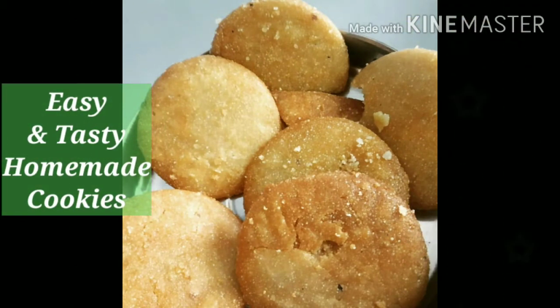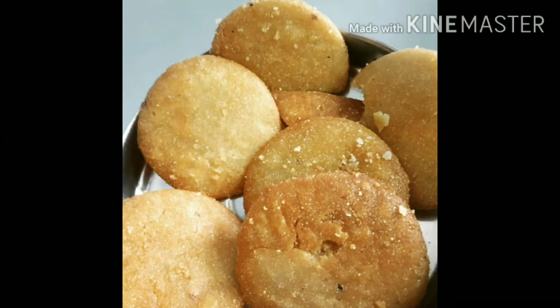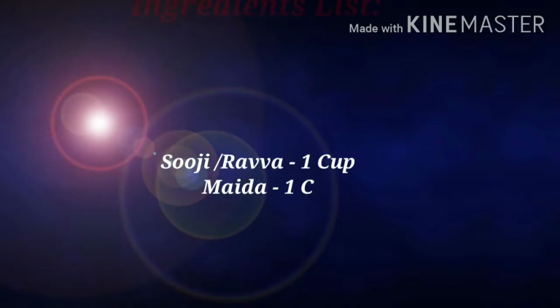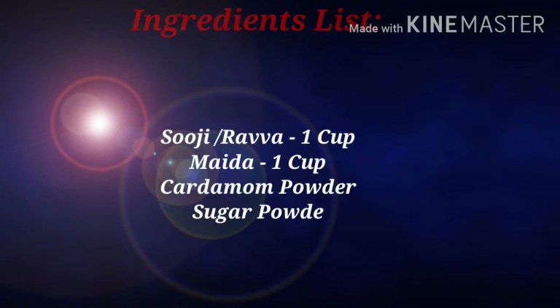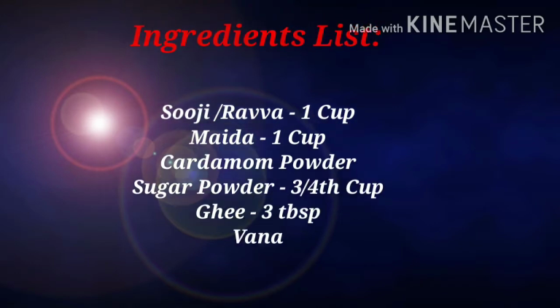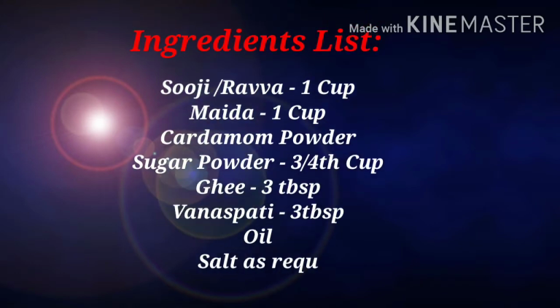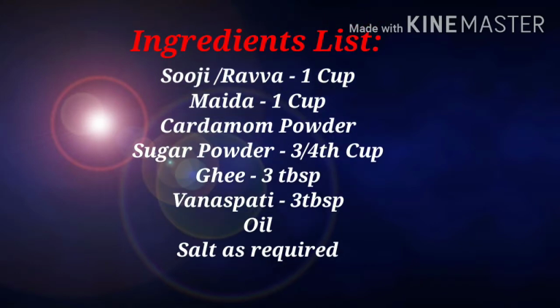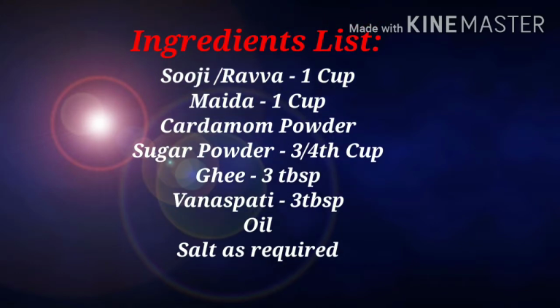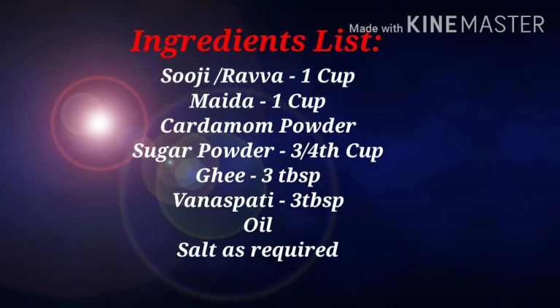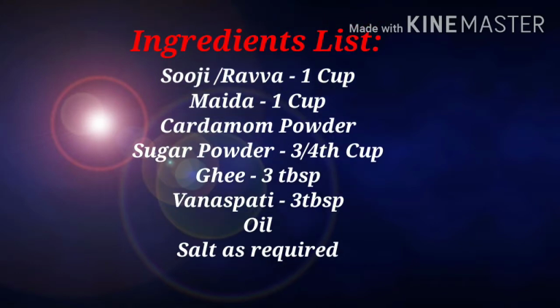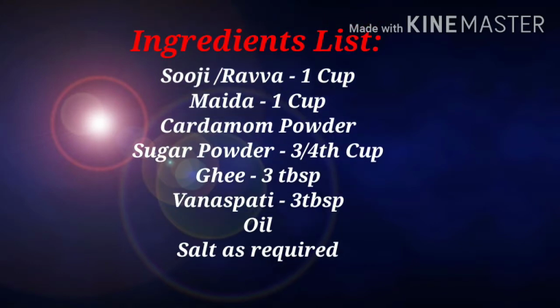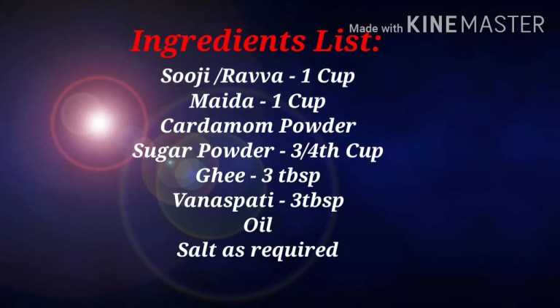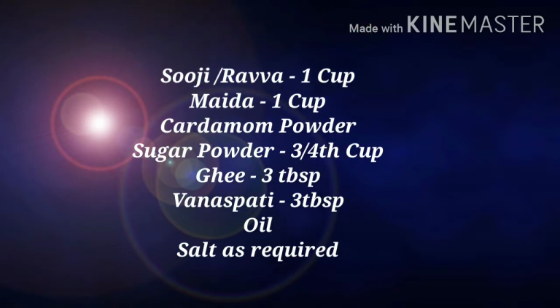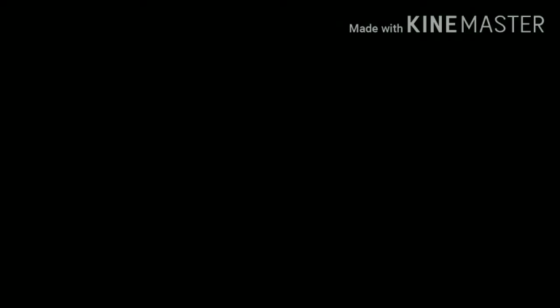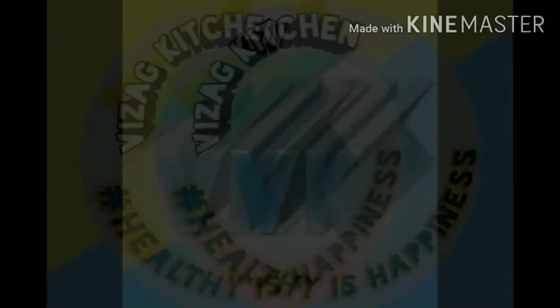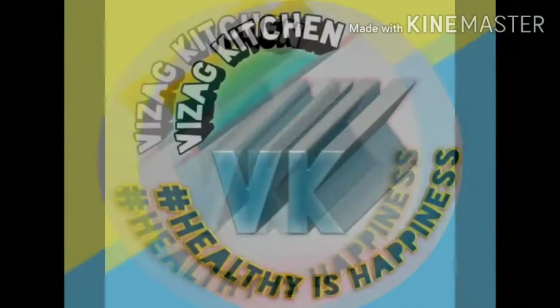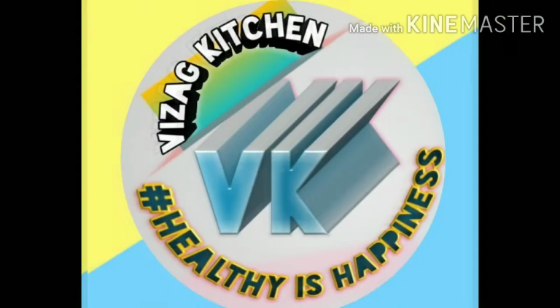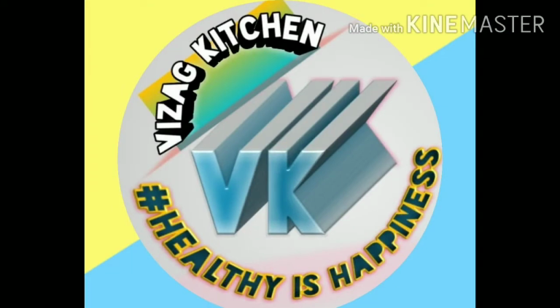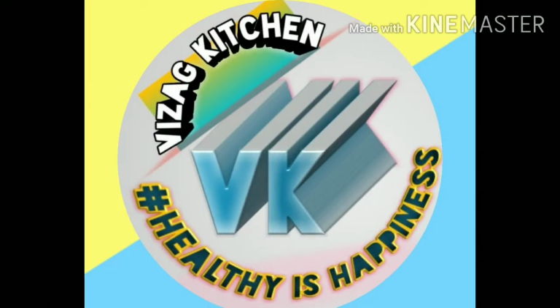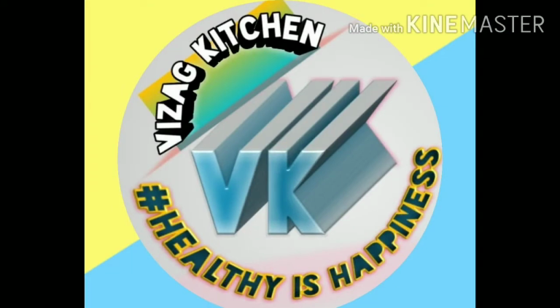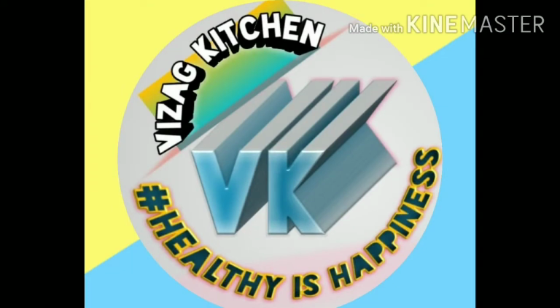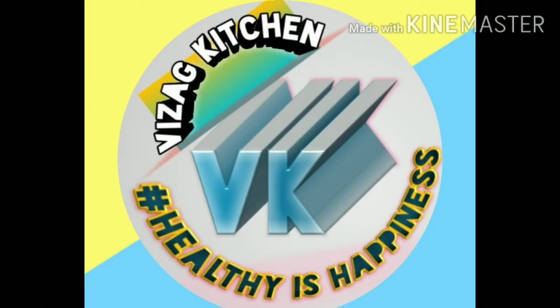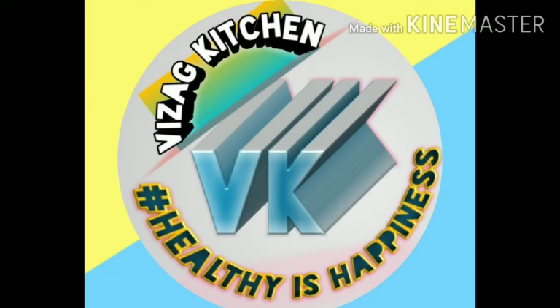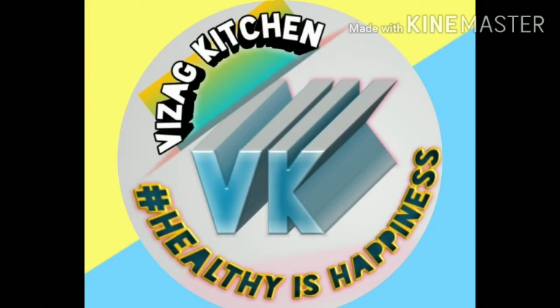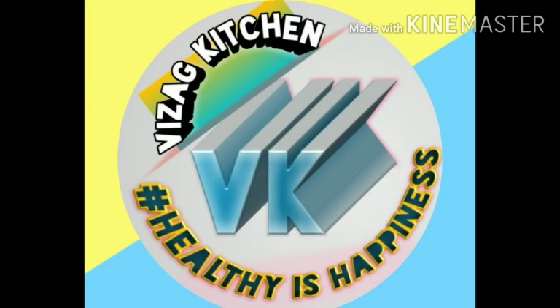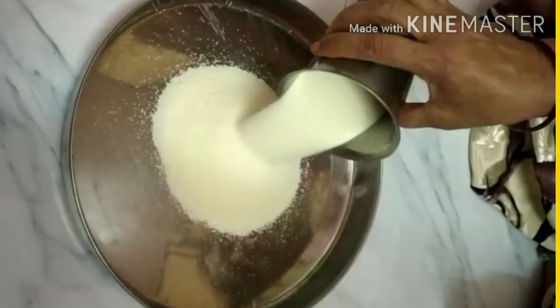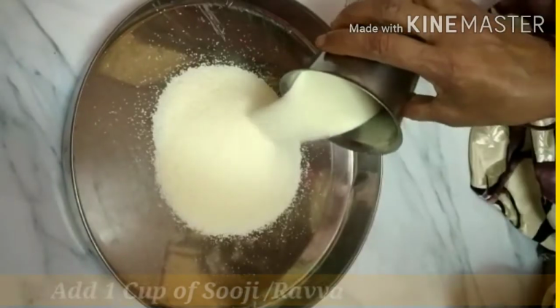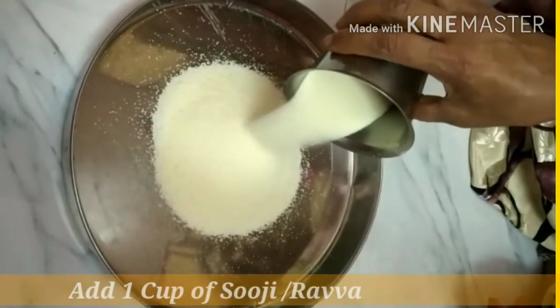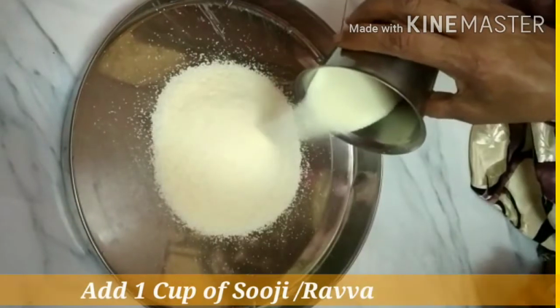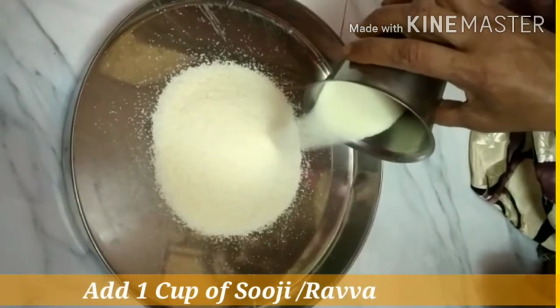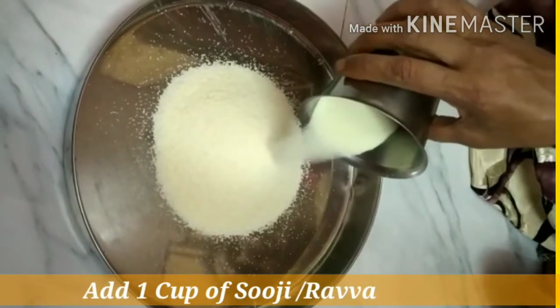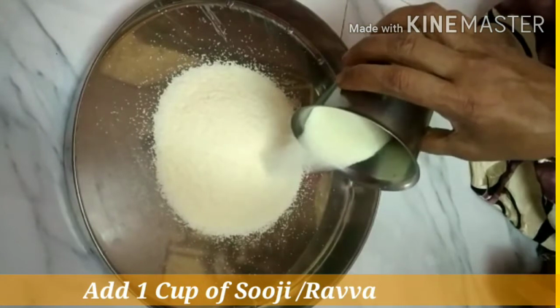Hi Friends! Welcome back to my channel Wyza Kitchen. If you have seen my channel, please subscribe. This video is a video of Godham Rava Biscuit.